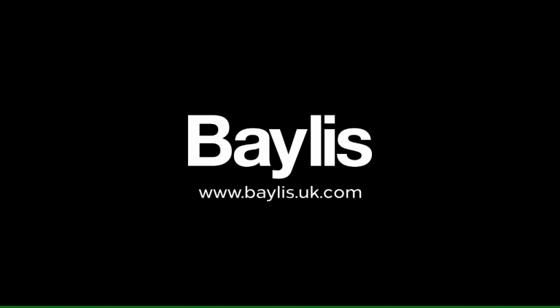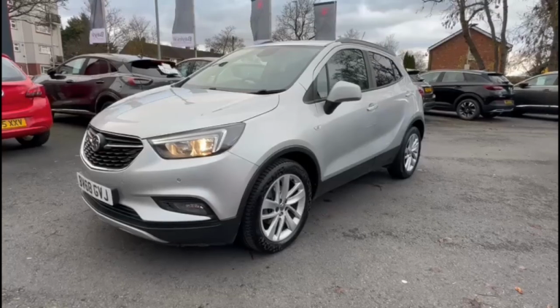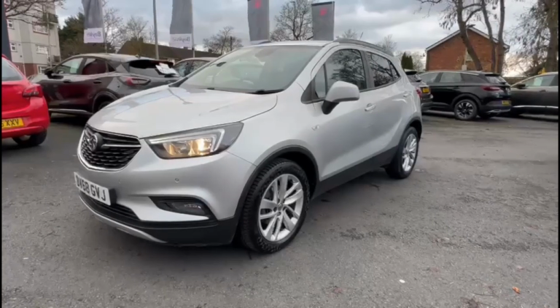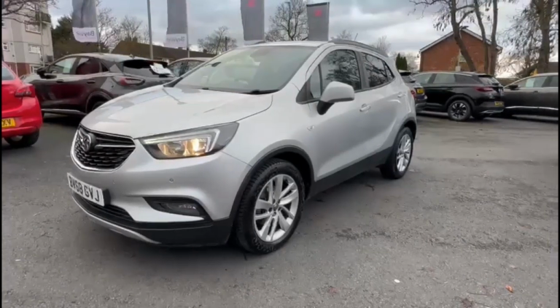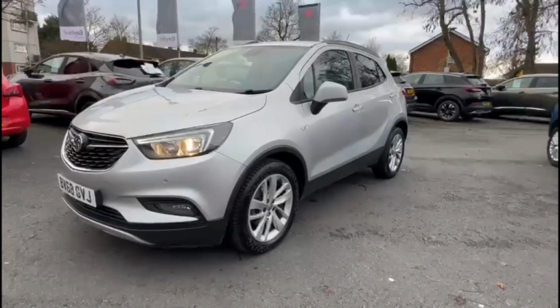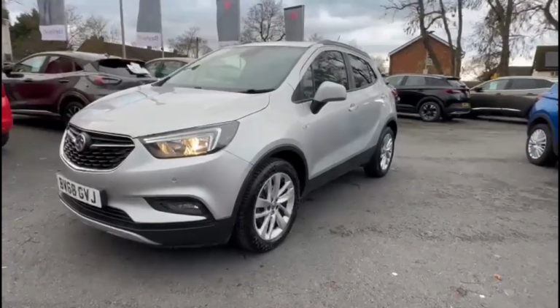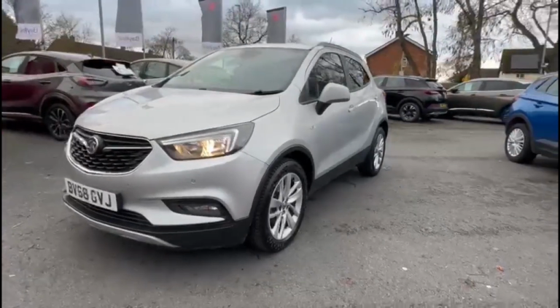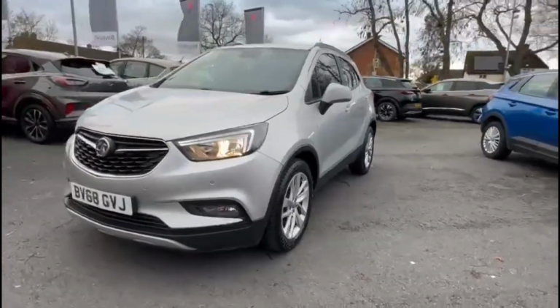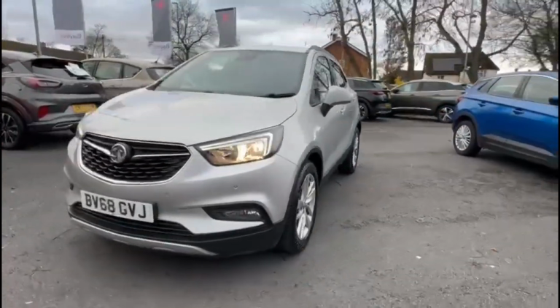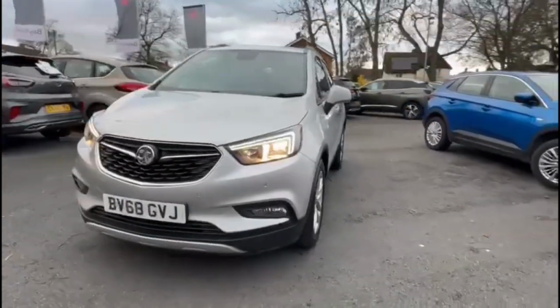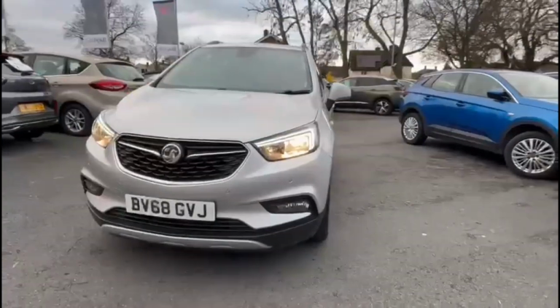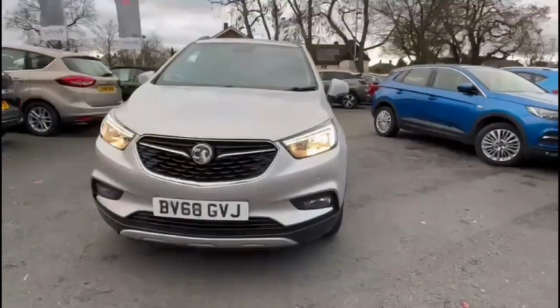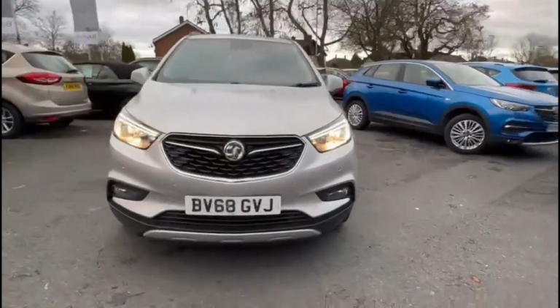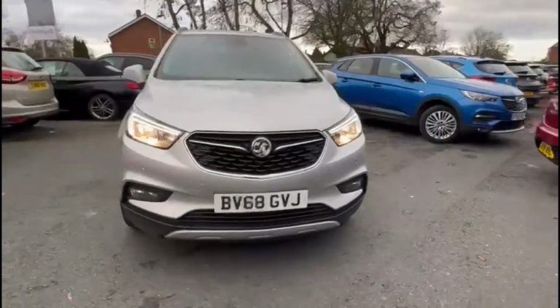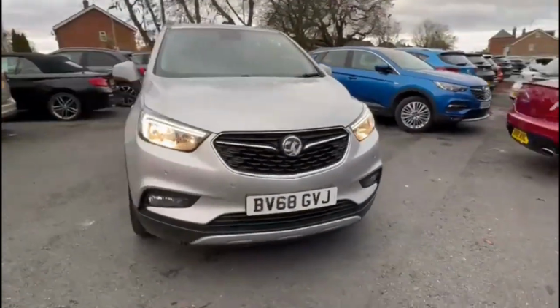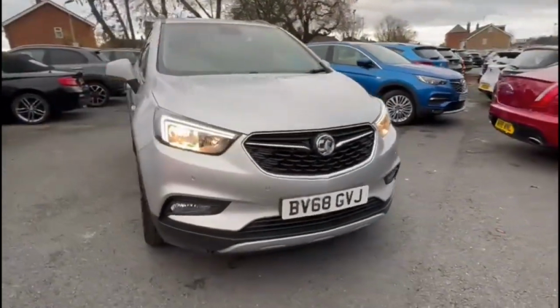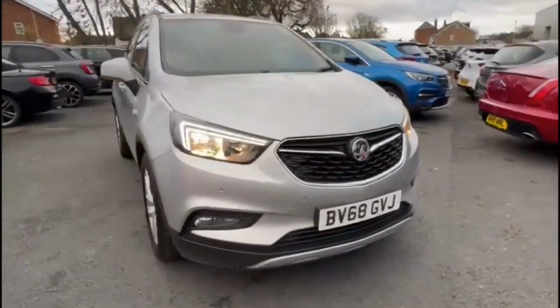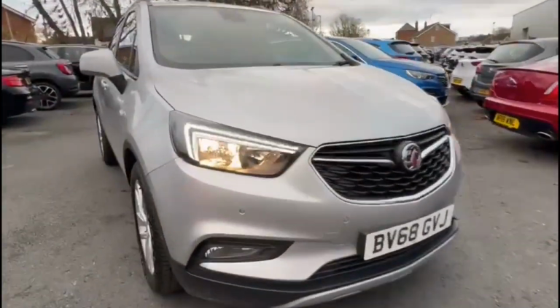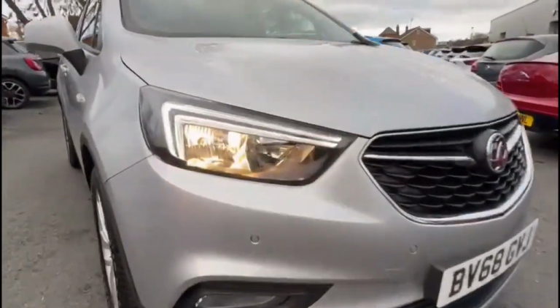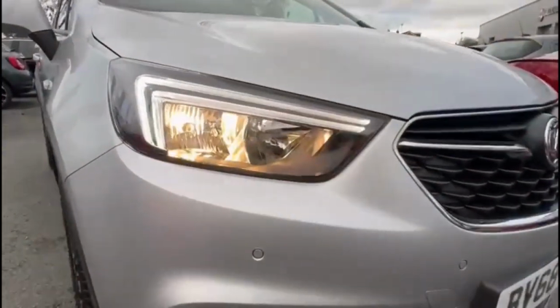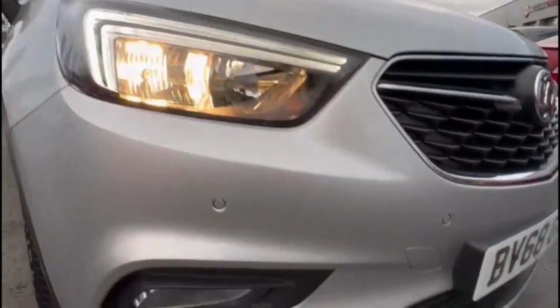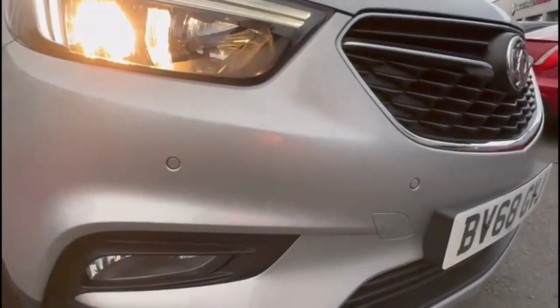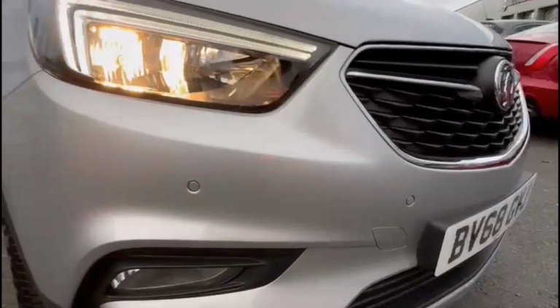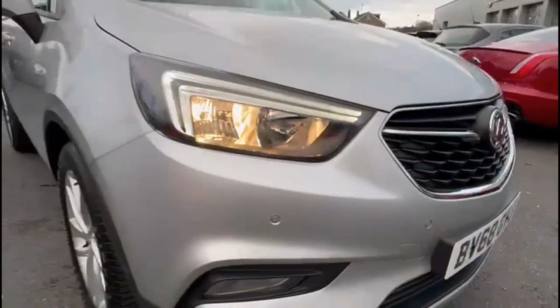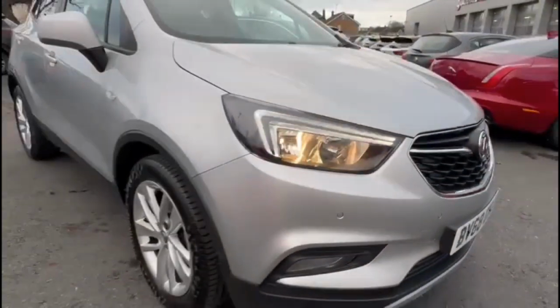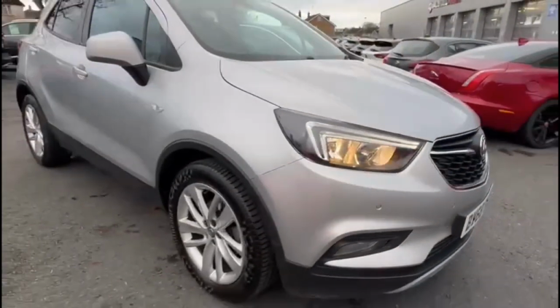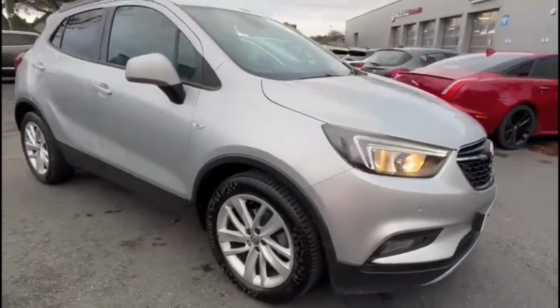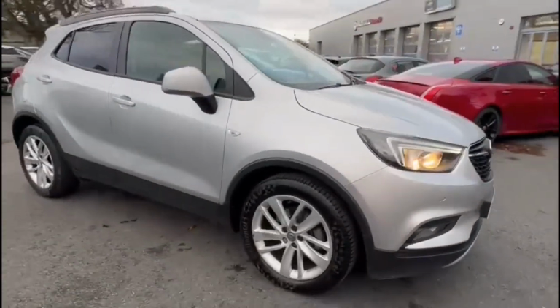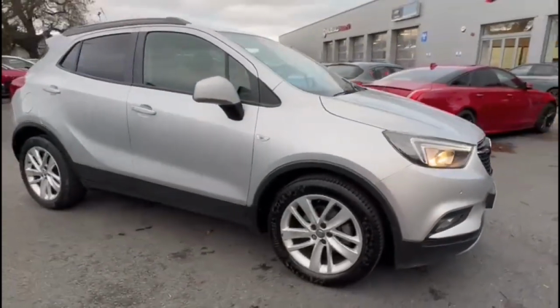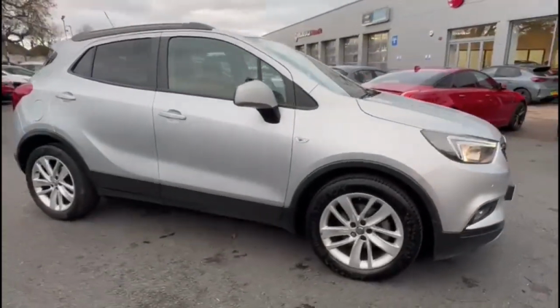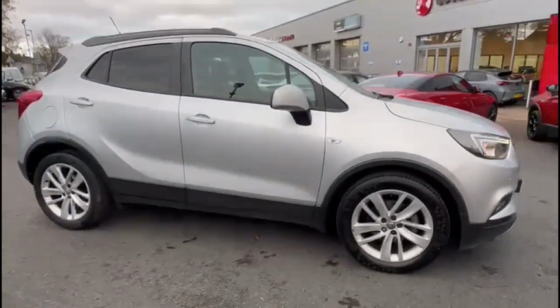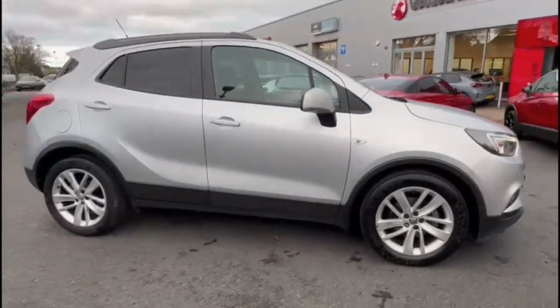Hello and welcome to Bayless Vauxhall. Today we're viewing a Vauxhall Mokka X 1.4 Turbo Design Nav. This model has covered 24,460 miles and is finished in silver. It also comes with a Bayless warranty with the option to extend it to up to 36 months.